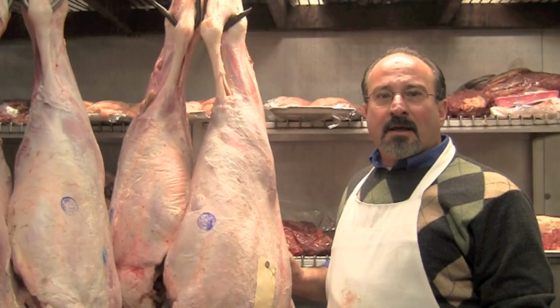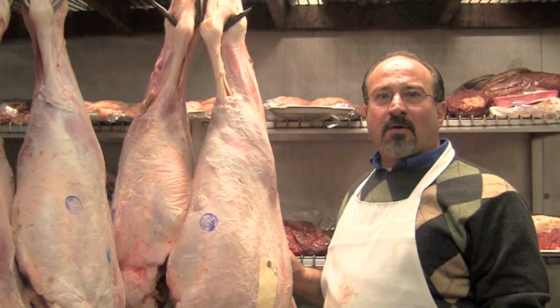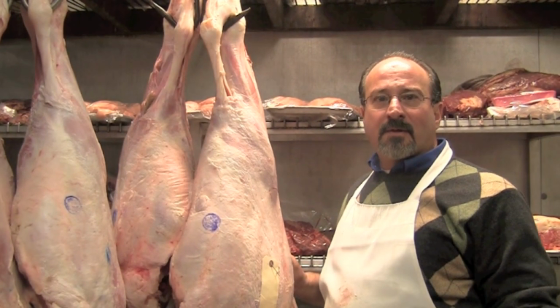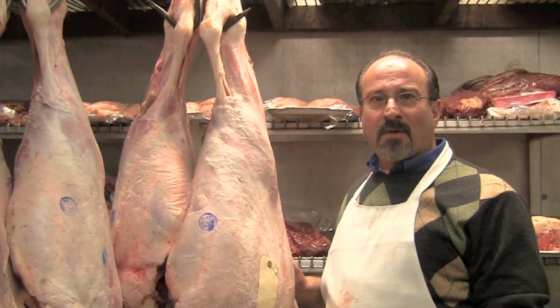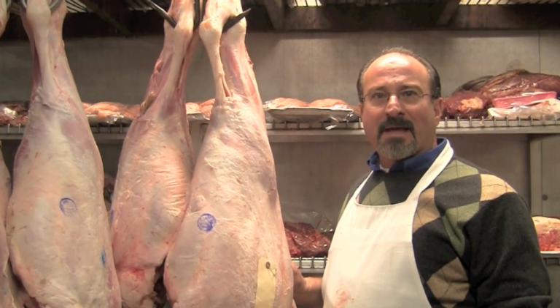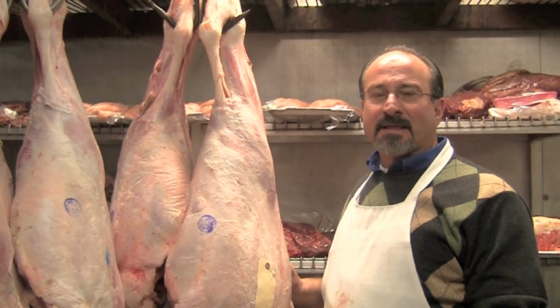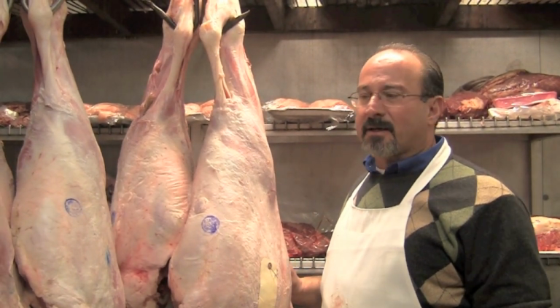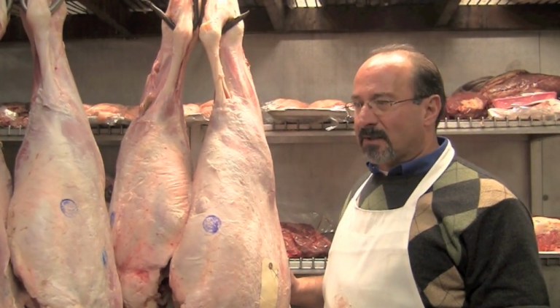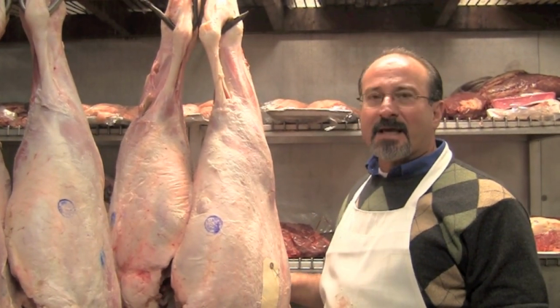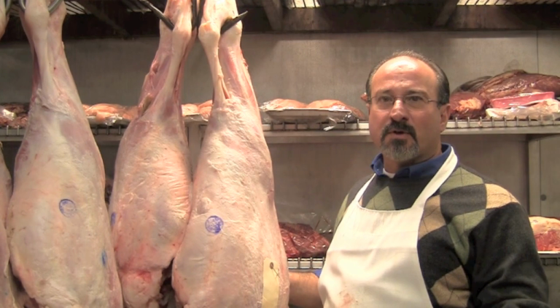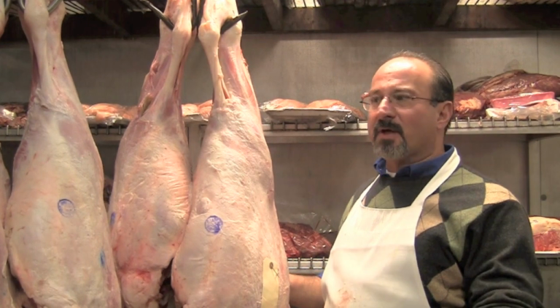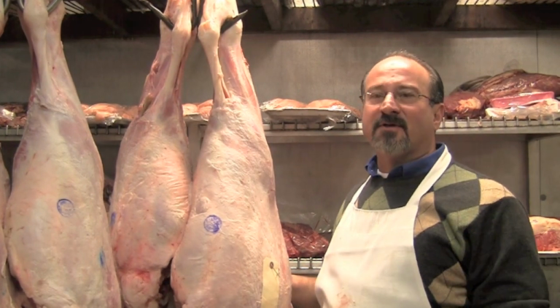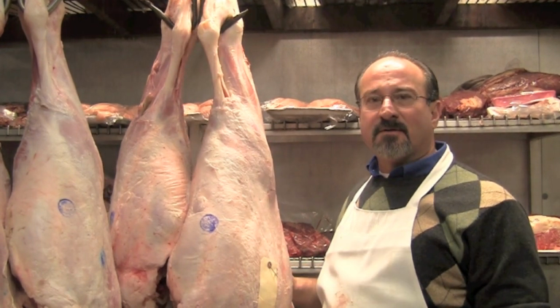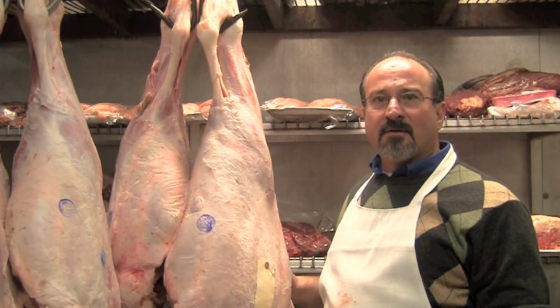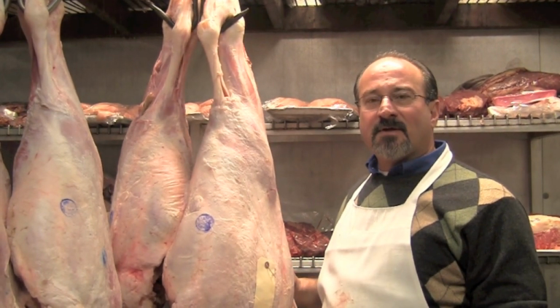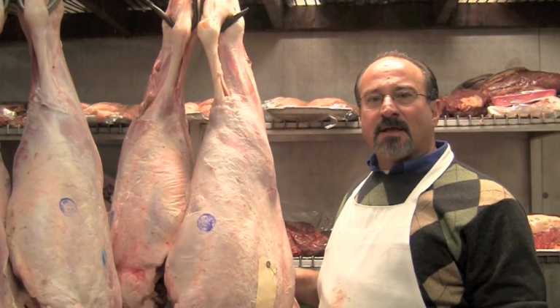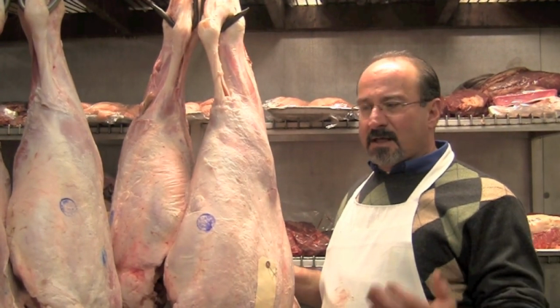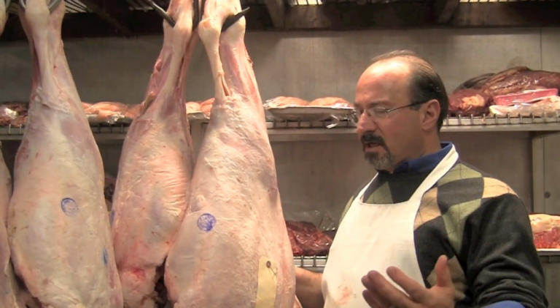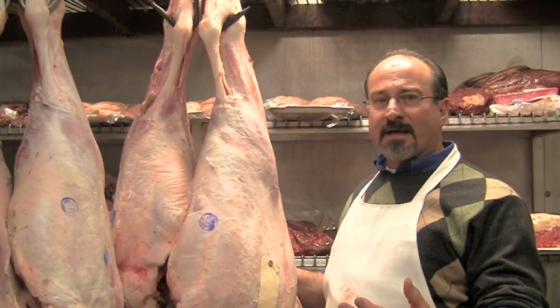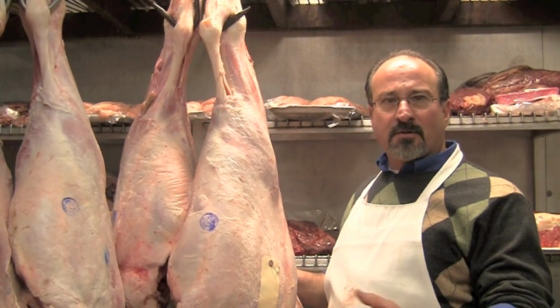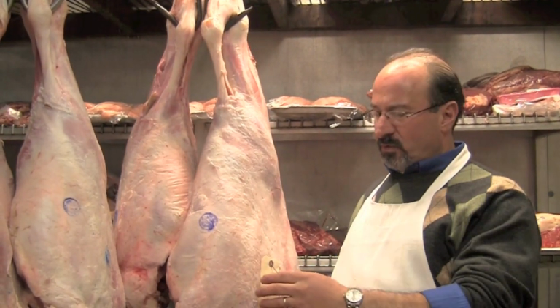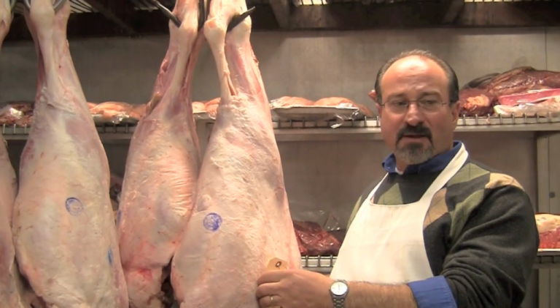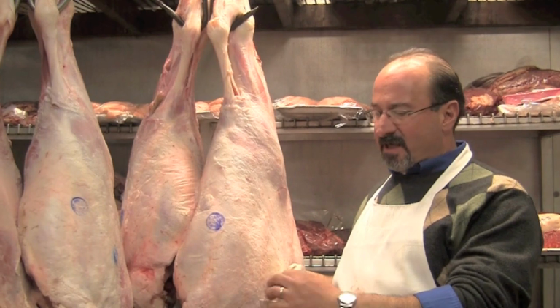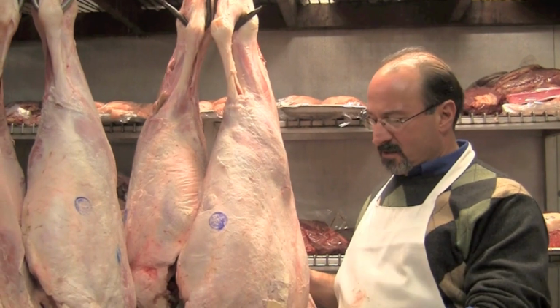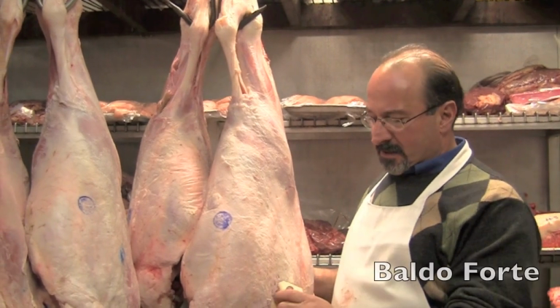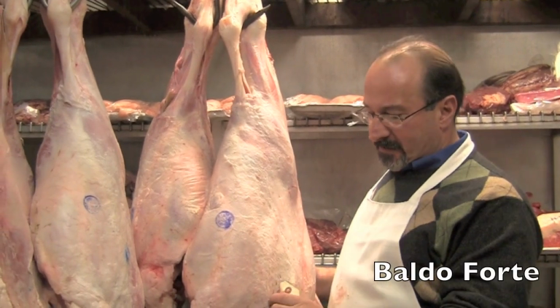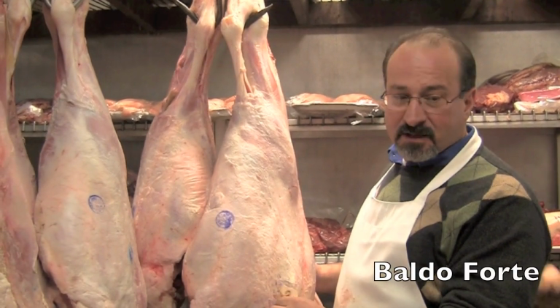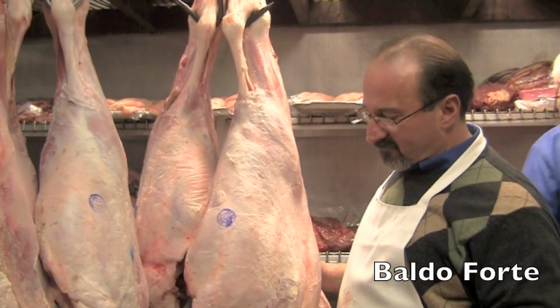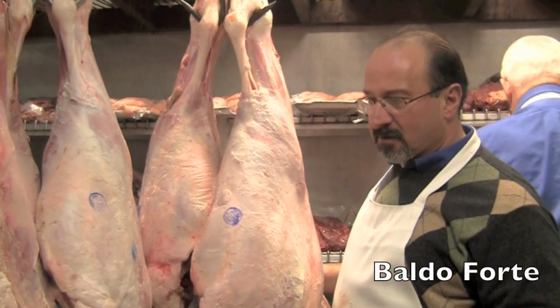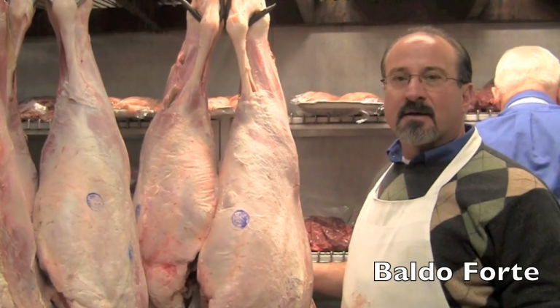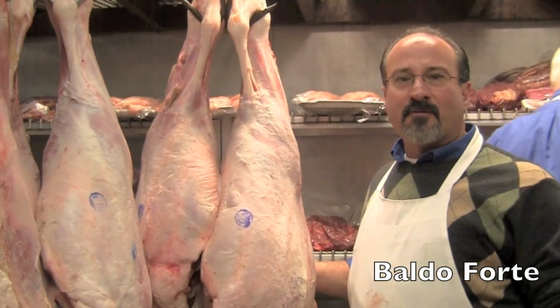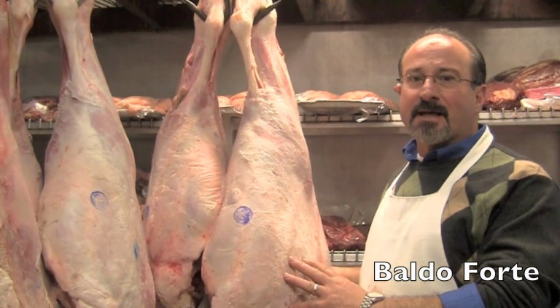Hello, and welcome back to Making the Cut. Today we're going to talk about veal. Veal is a young cattle, which is milk fed, and the best cuts of veal come from the leg.